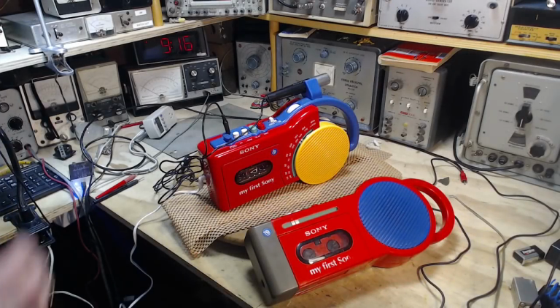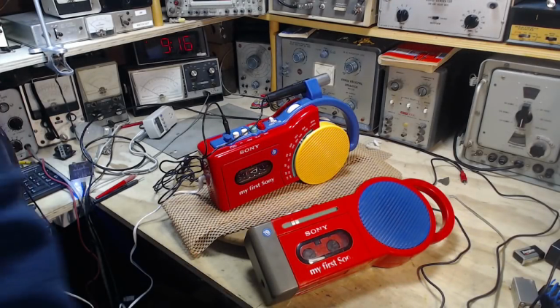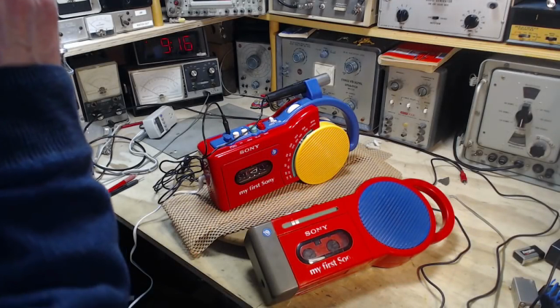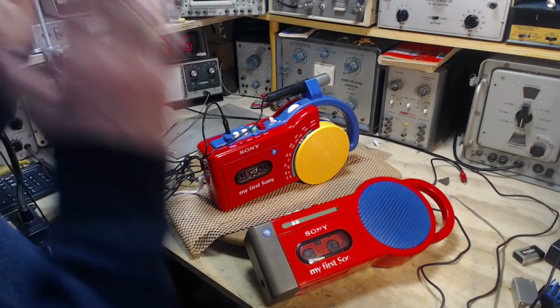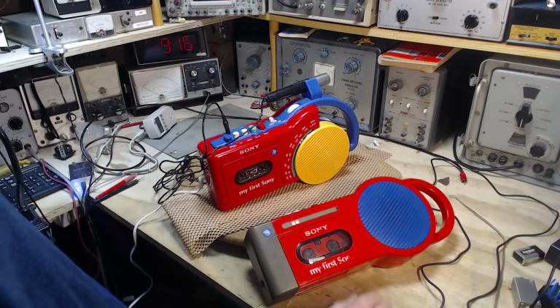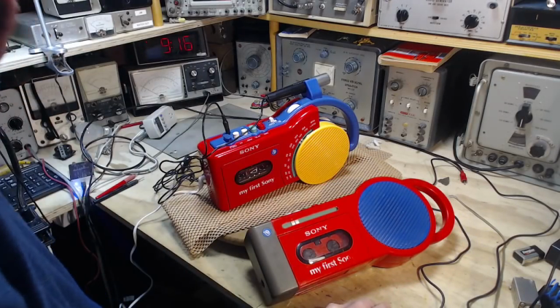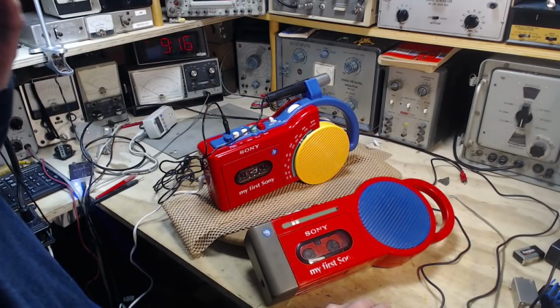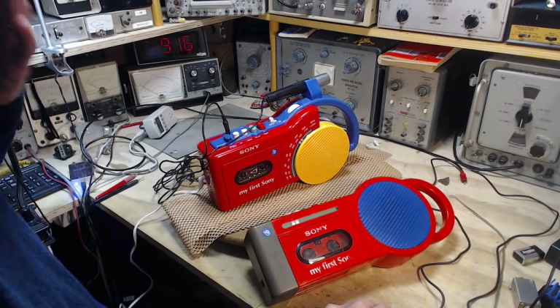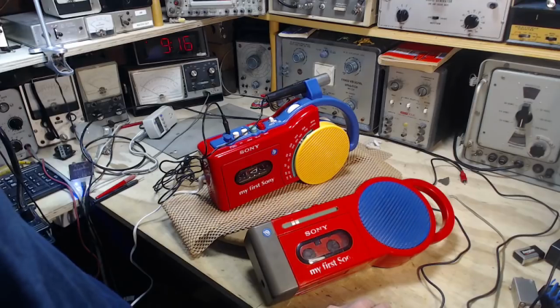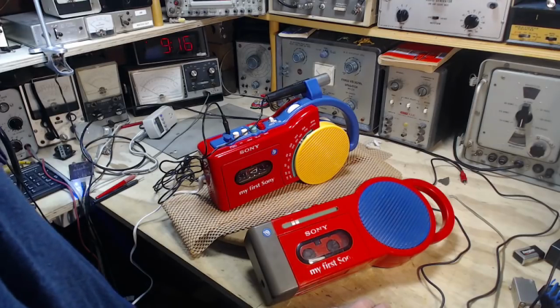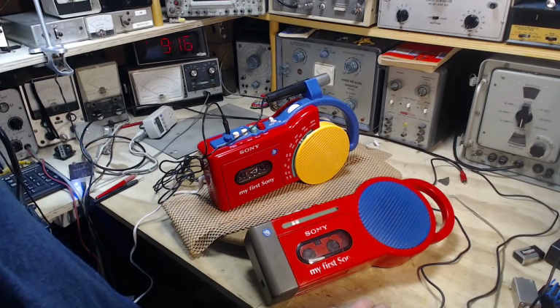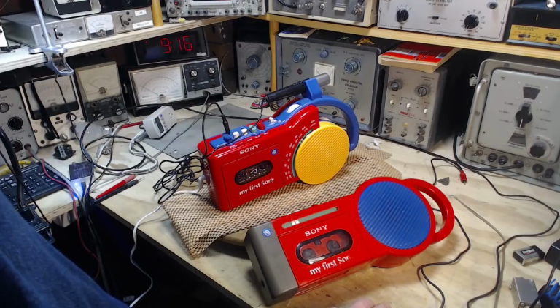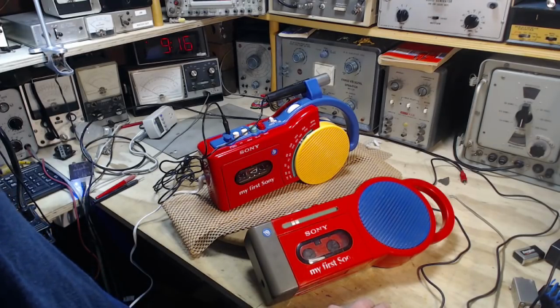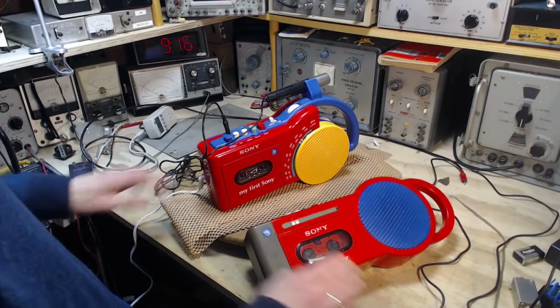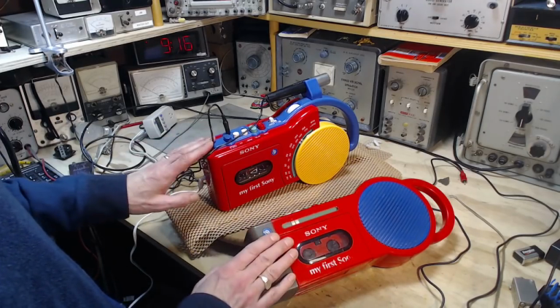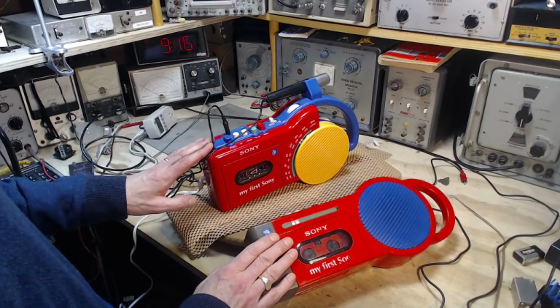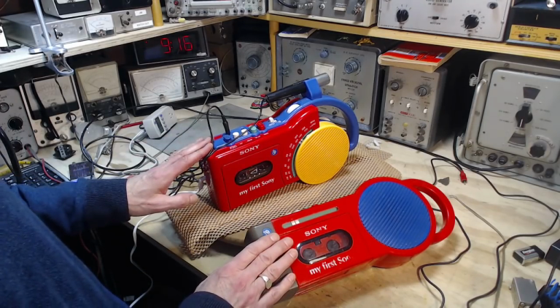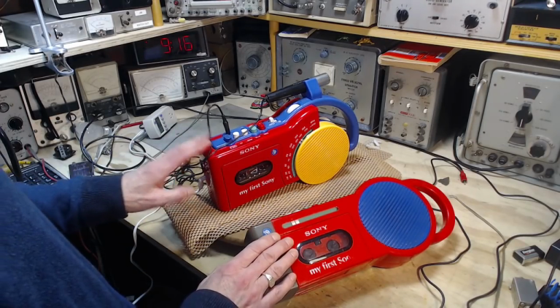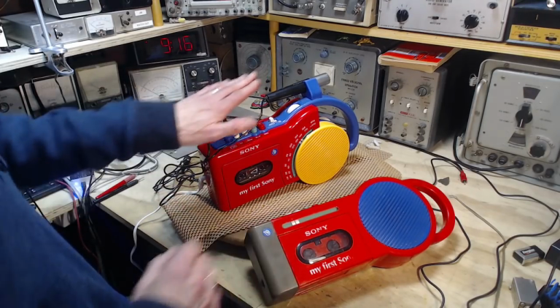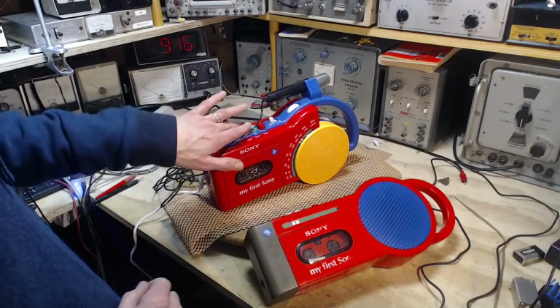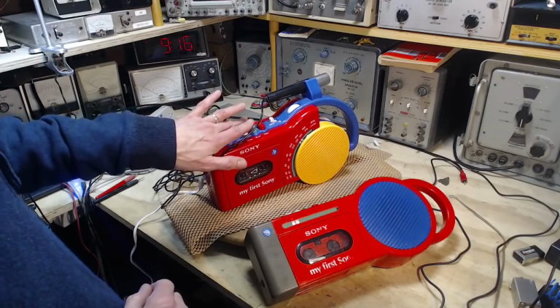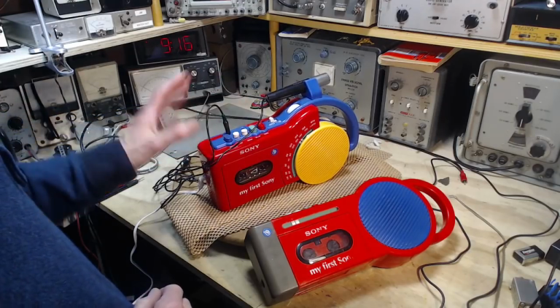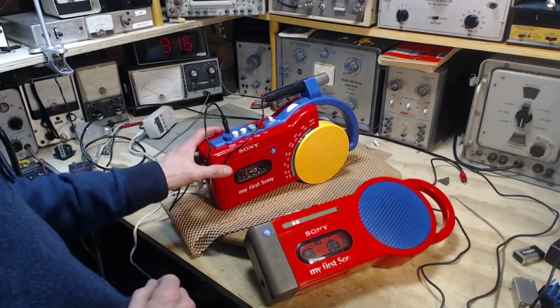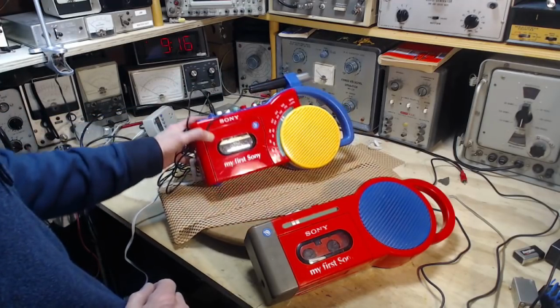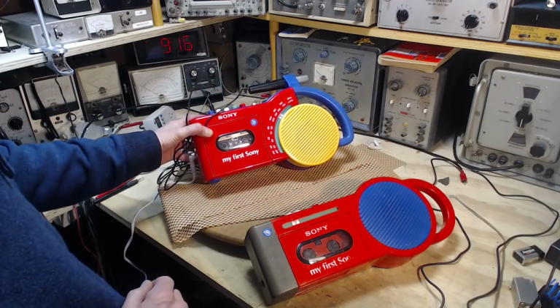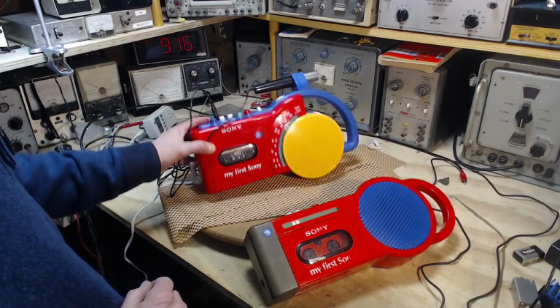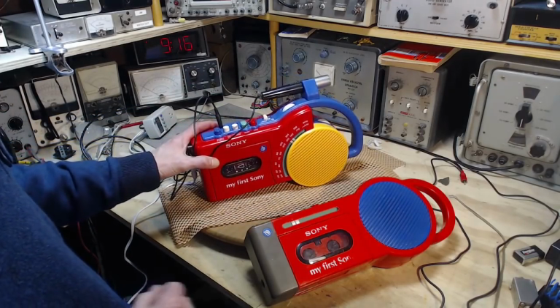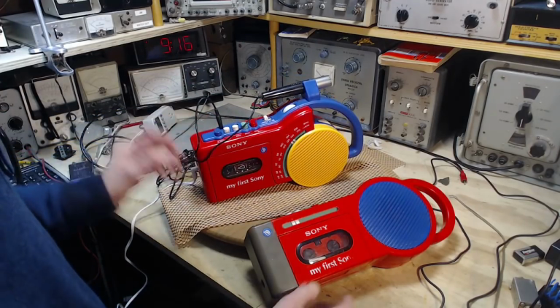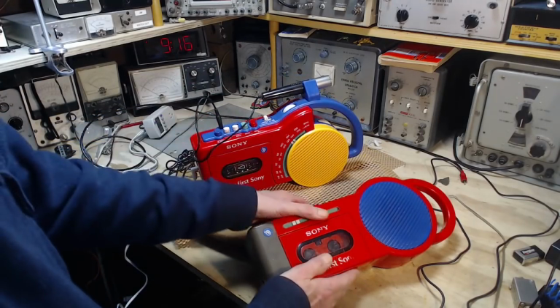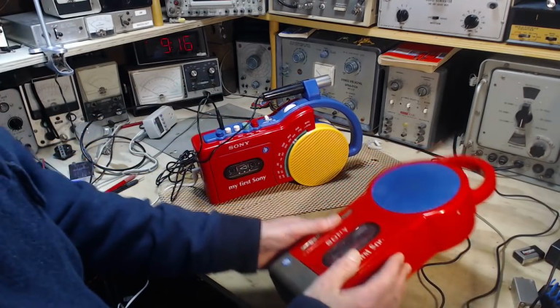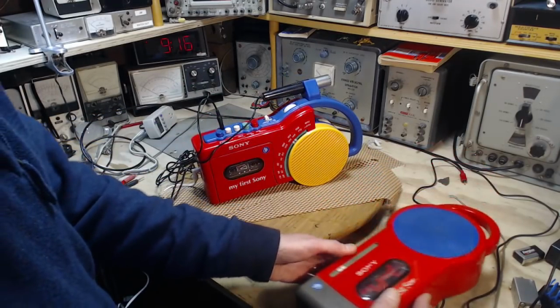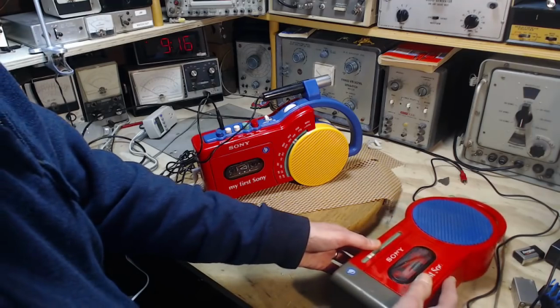Well, hi, good morning. Thanks for joining me in my shop. I think this will be the second video on these tape recorders, really about this one here. This is the one that's working really well. If you watched the last video, you know that.